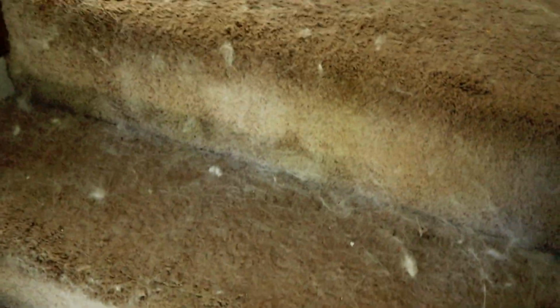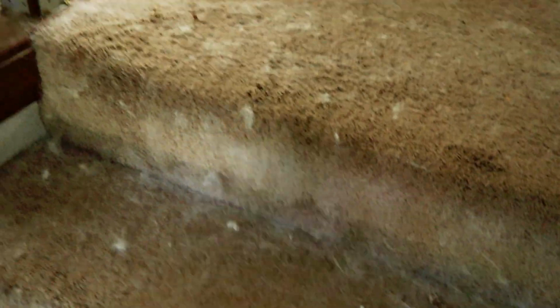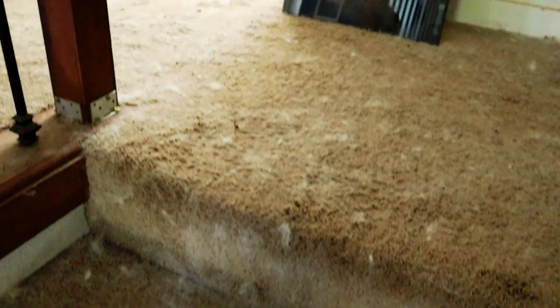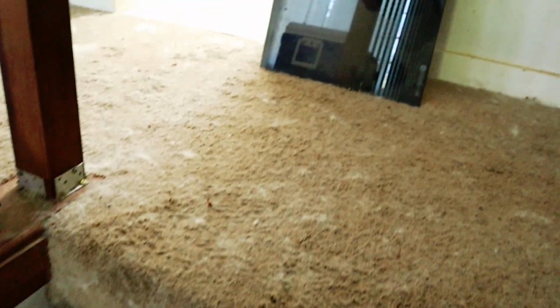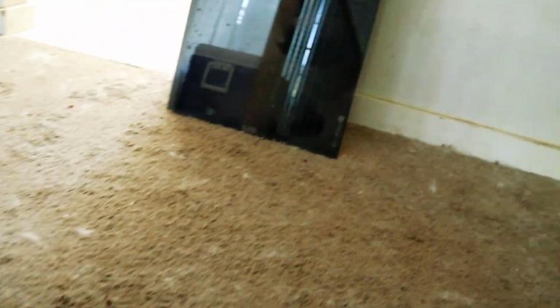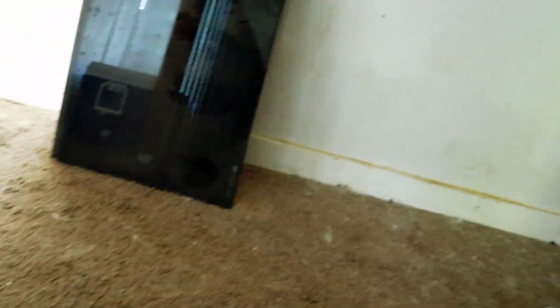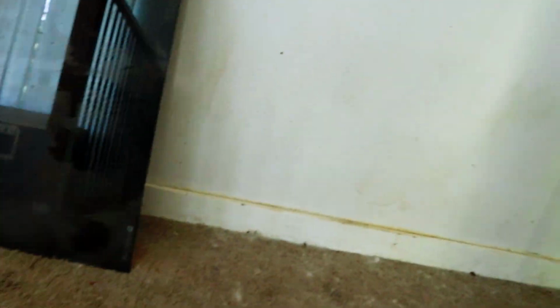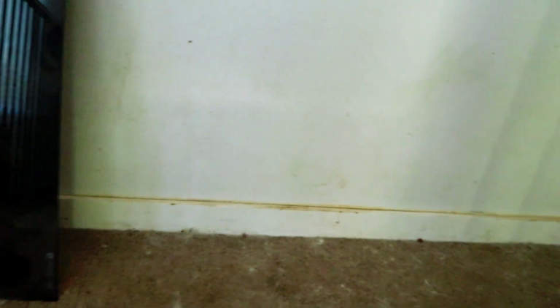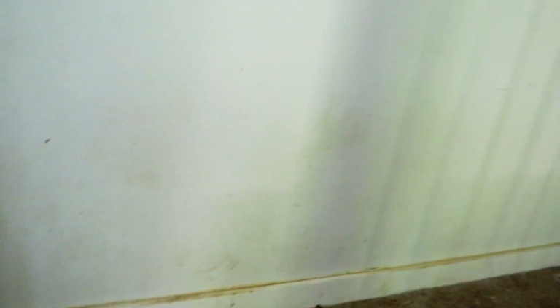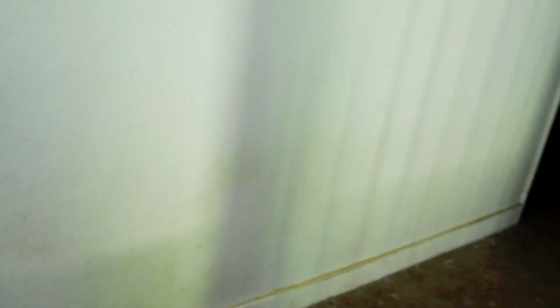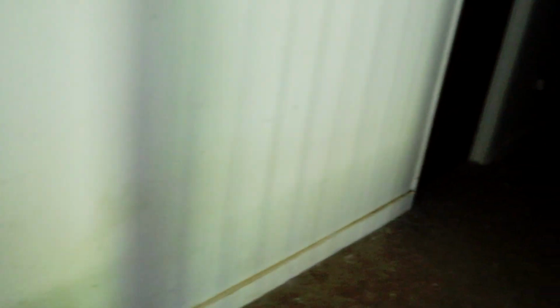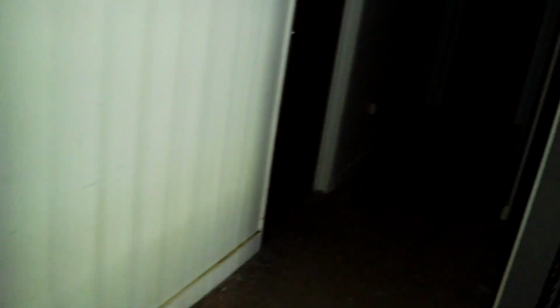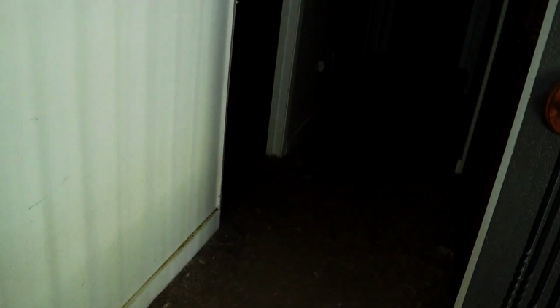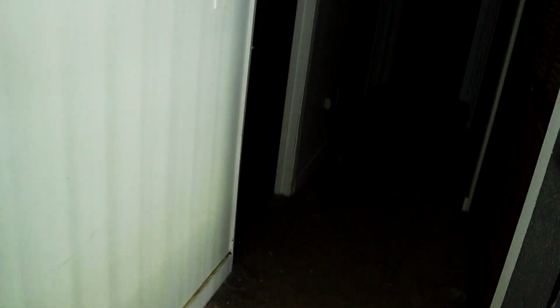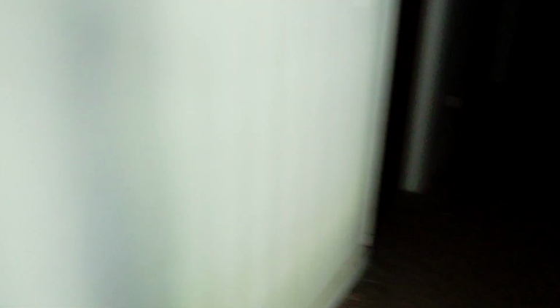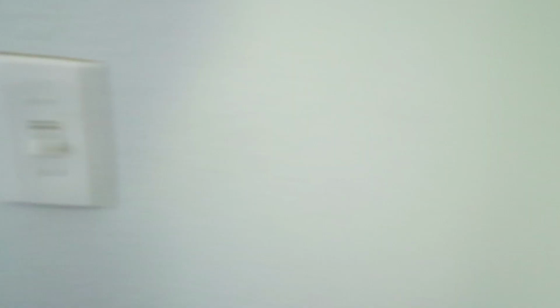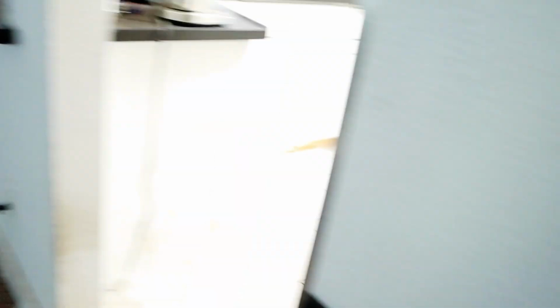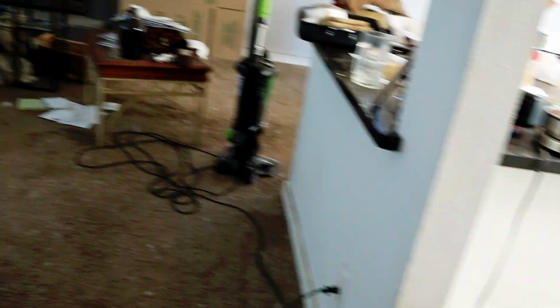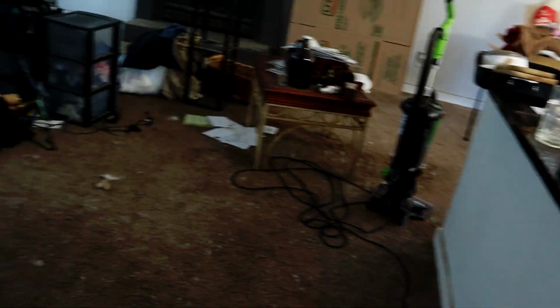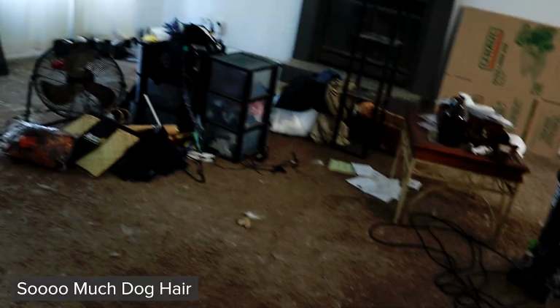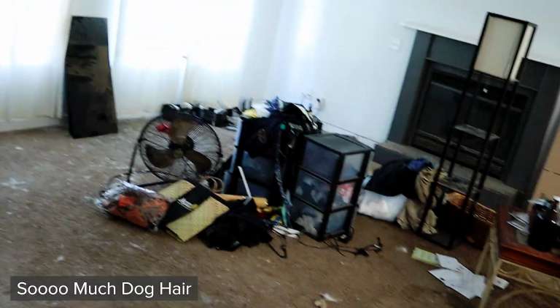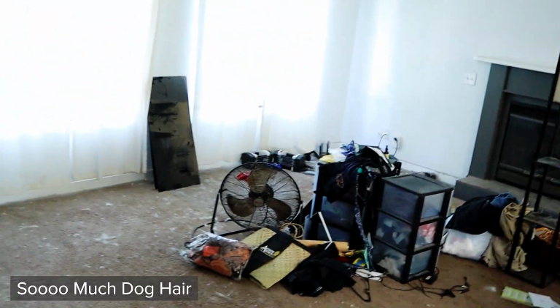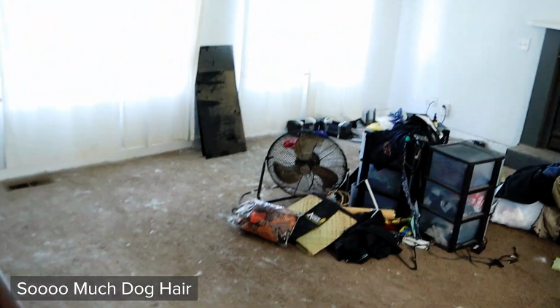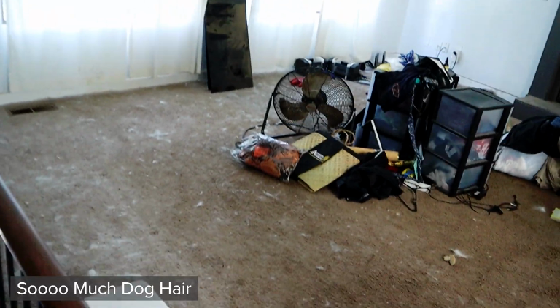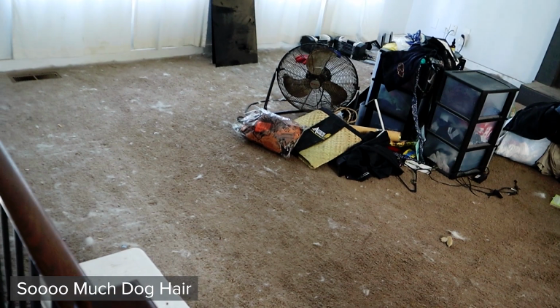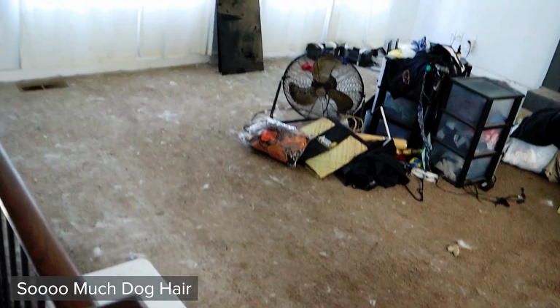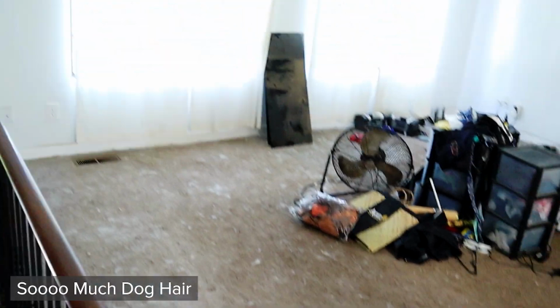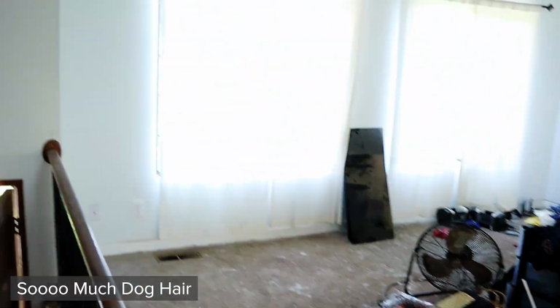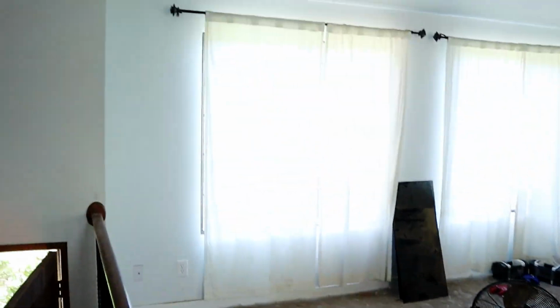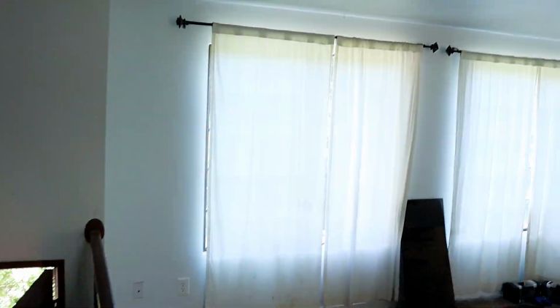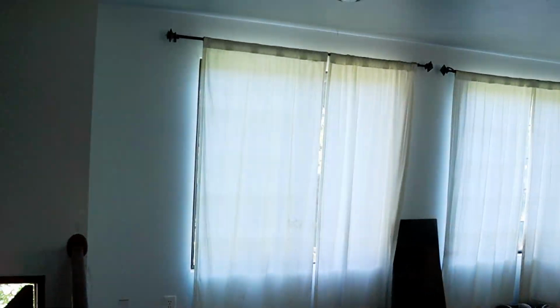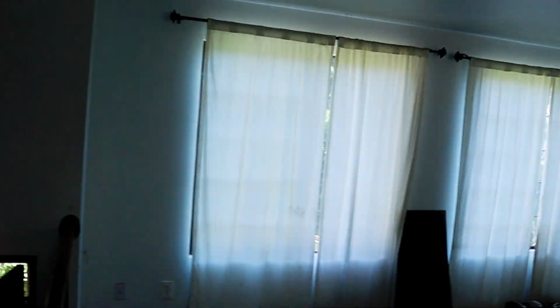We need a new carpet here. New carpet is going to make this place look amazing, and paint too.